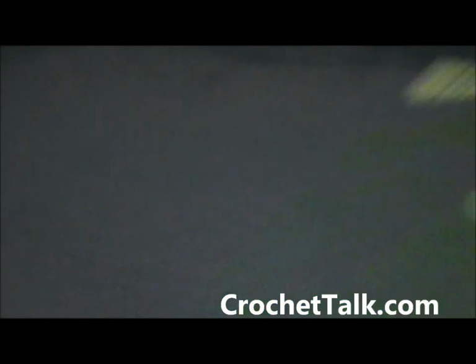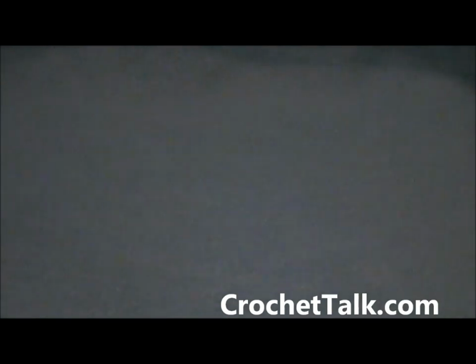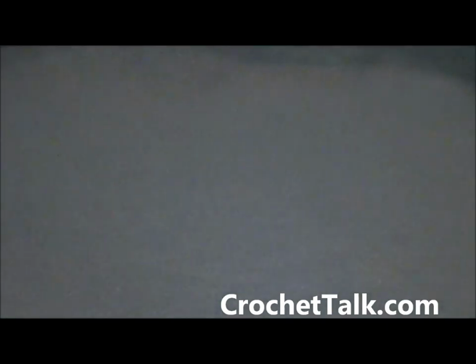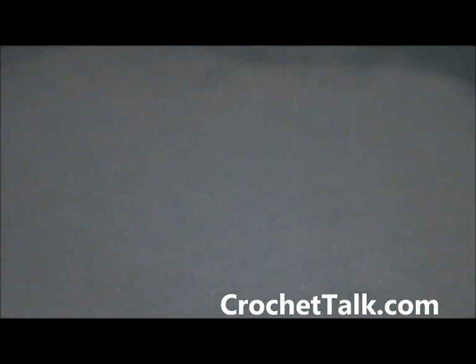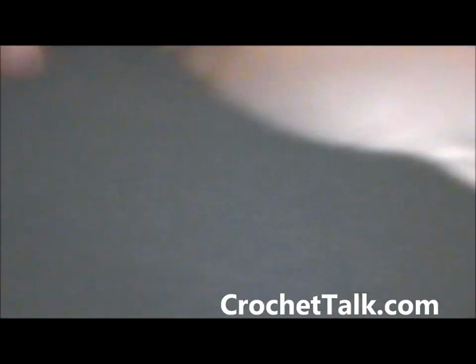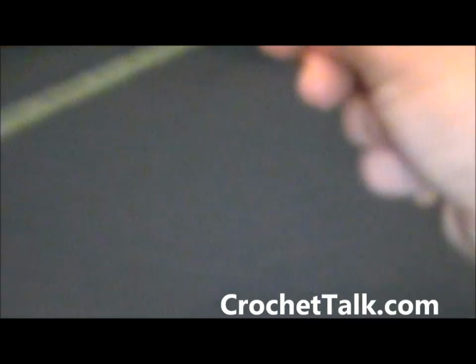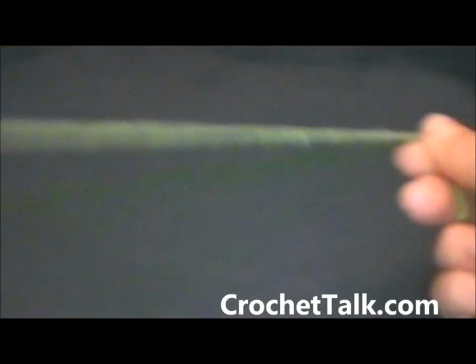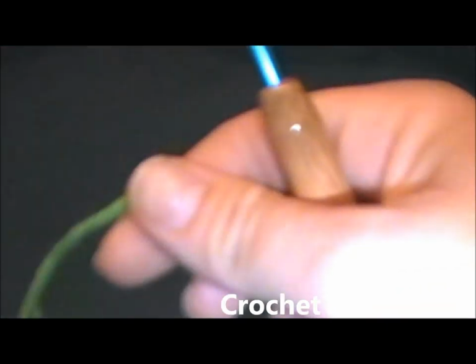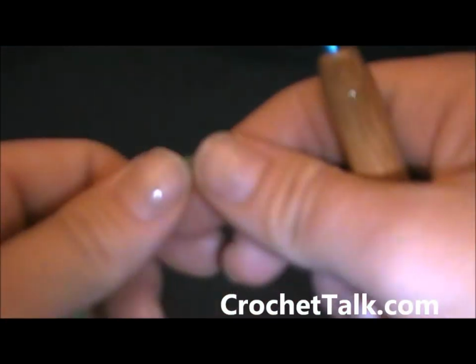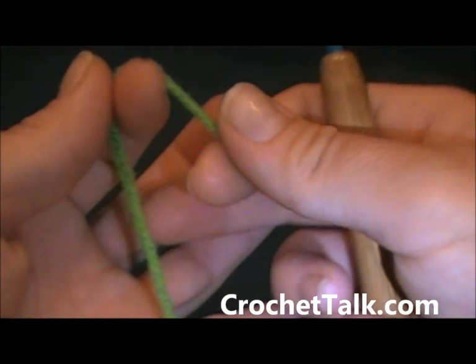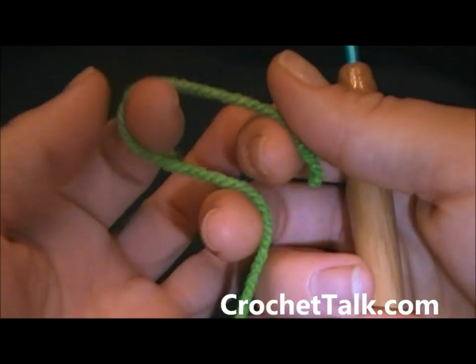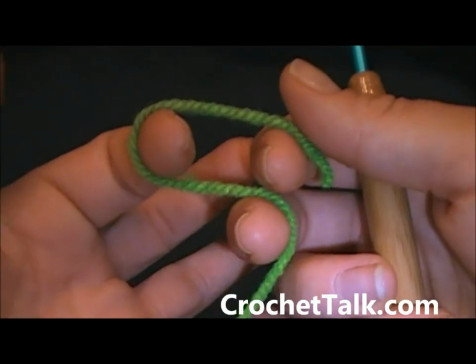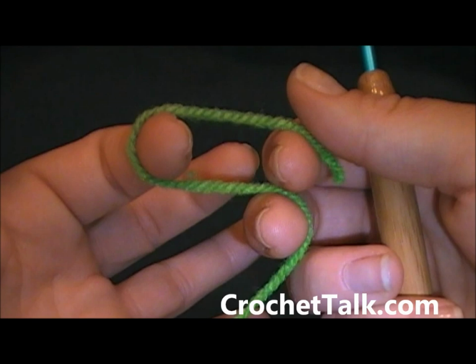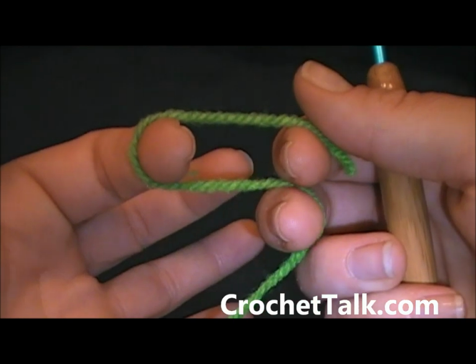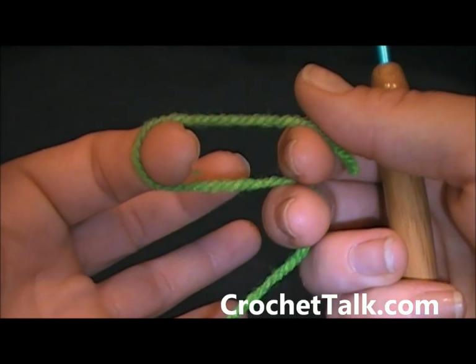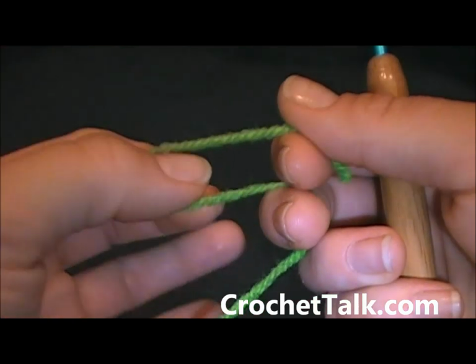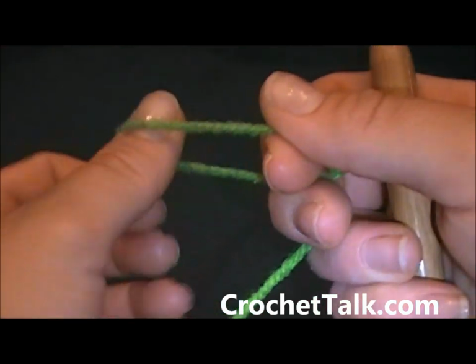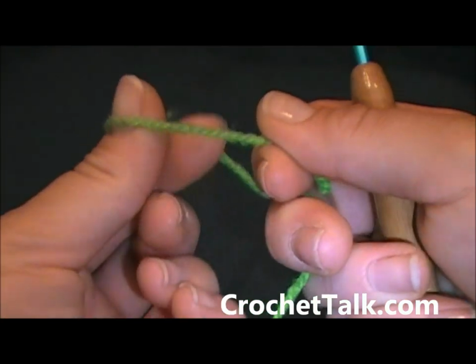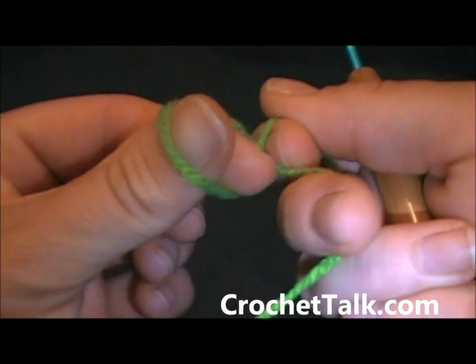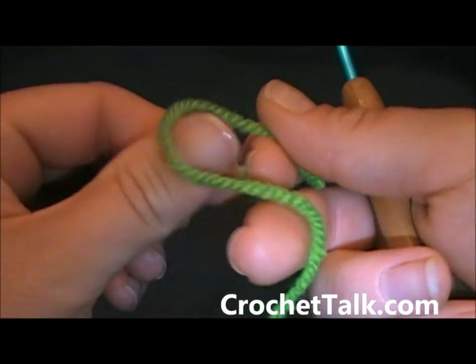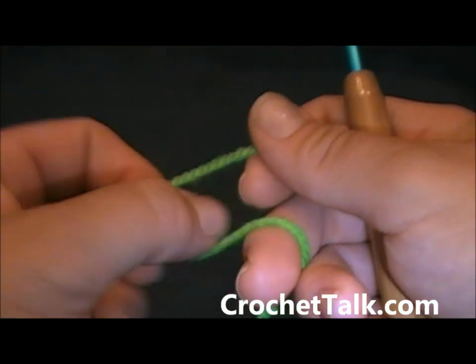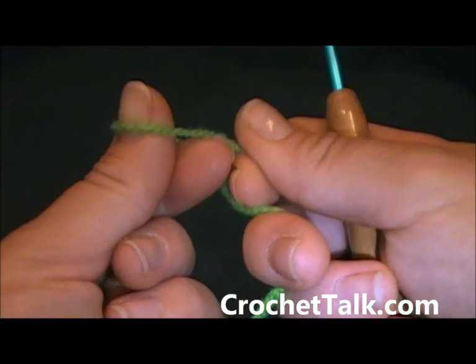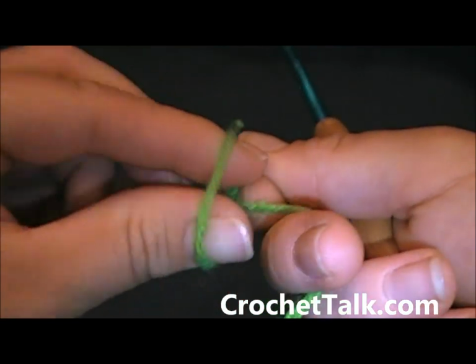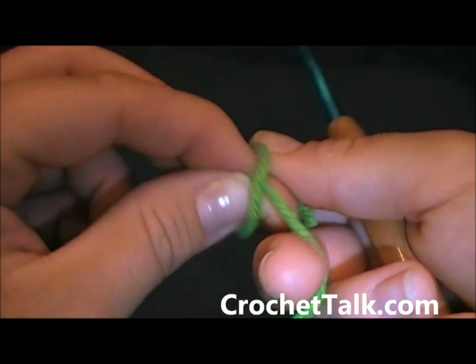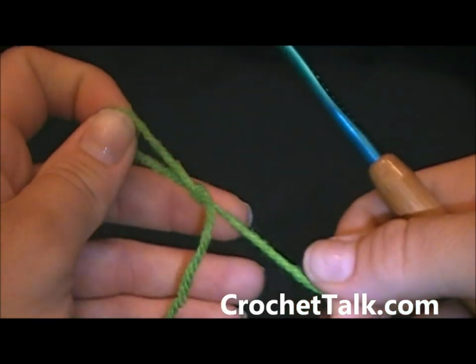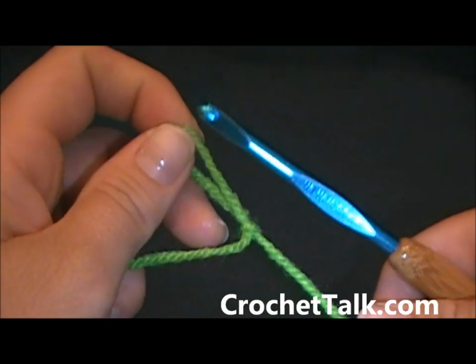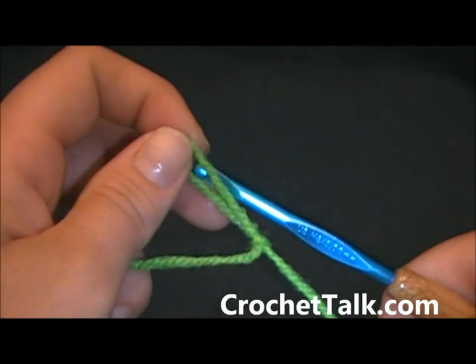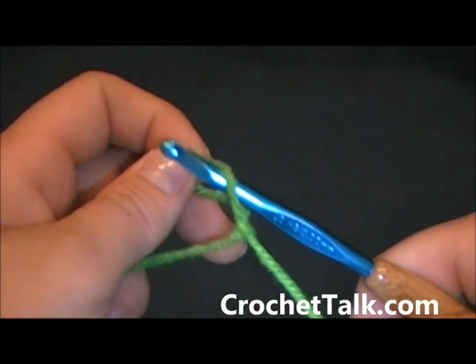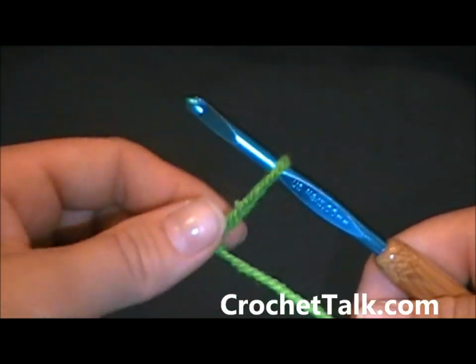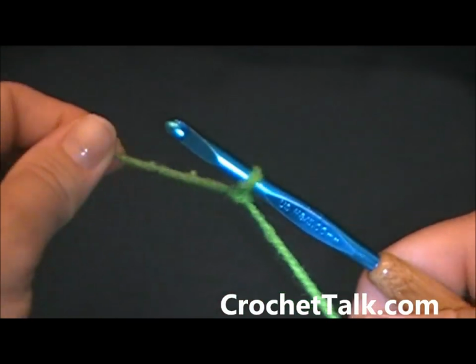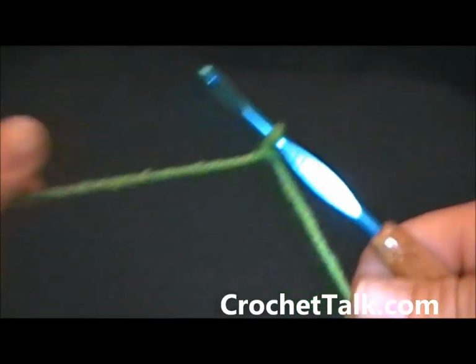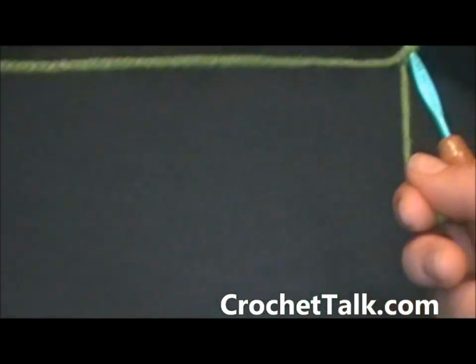To begin, go ahead and make your slipknot. I make my slipknot holding the yarn this way, twisting, and pulling the longer end through. My slipknot is made. Slide it on your hook and you're ready to go.